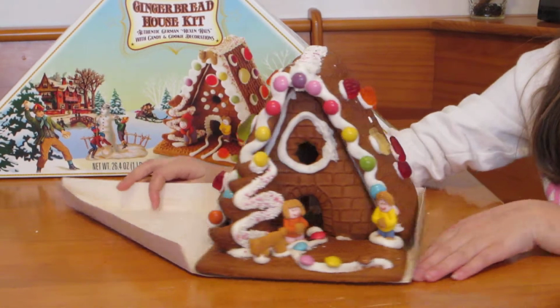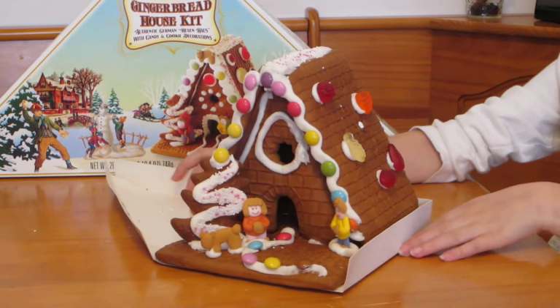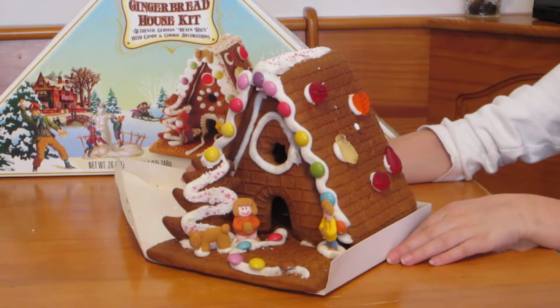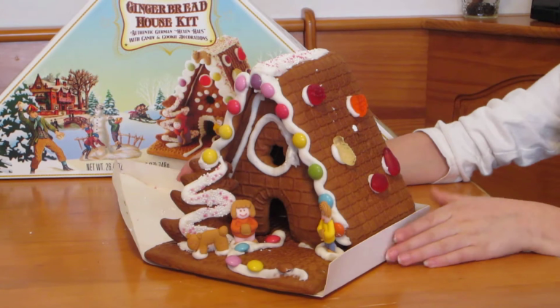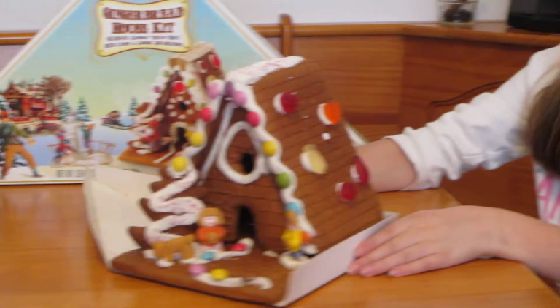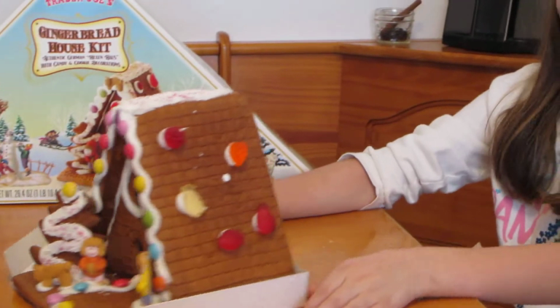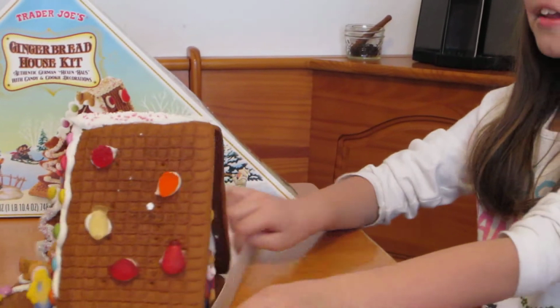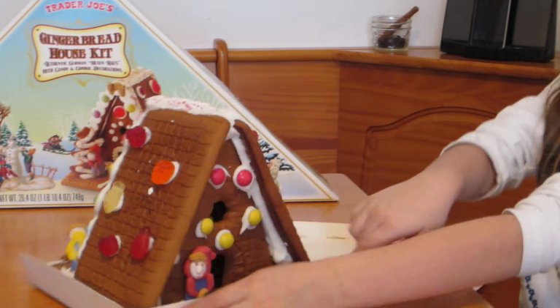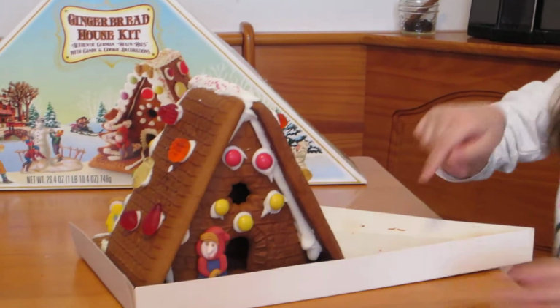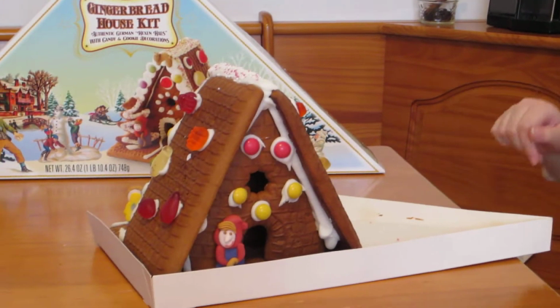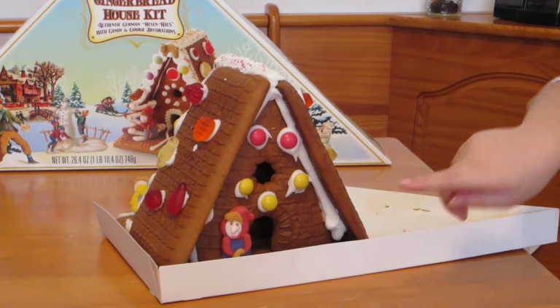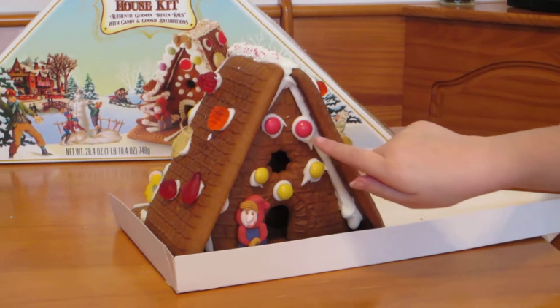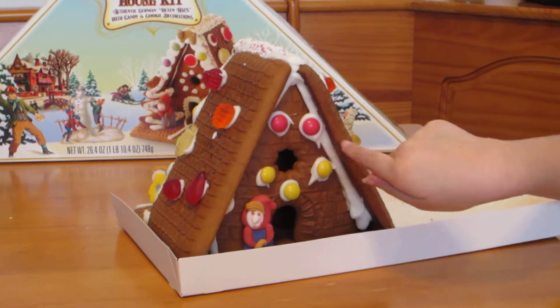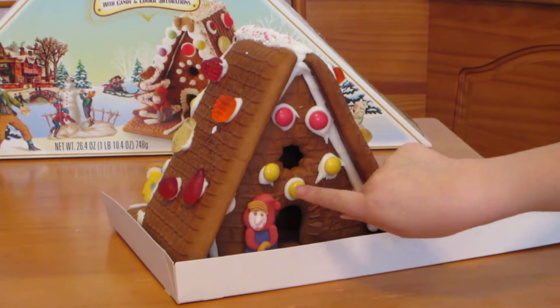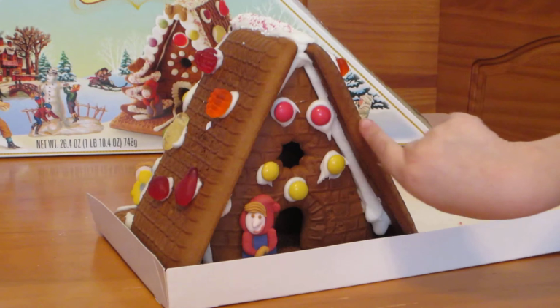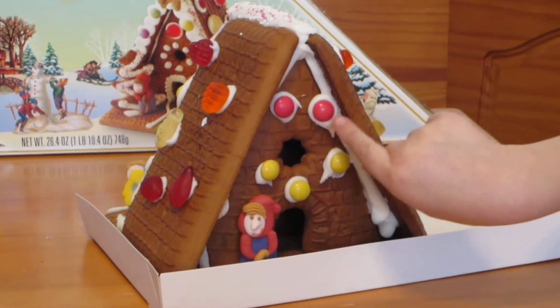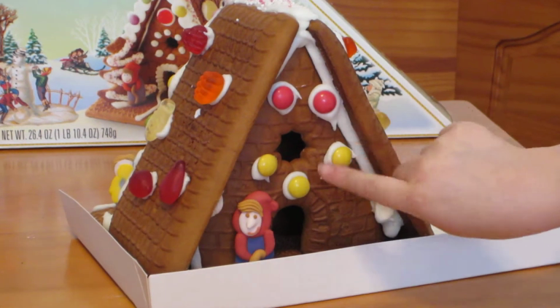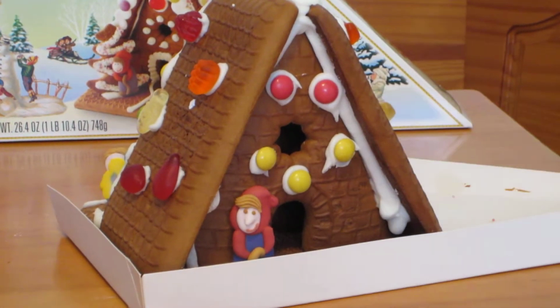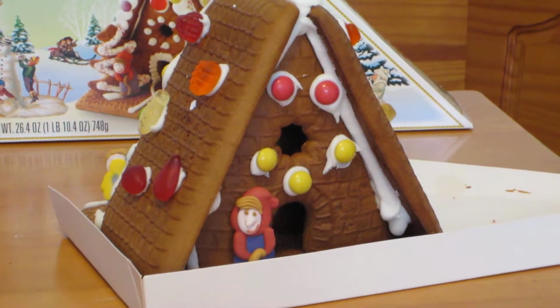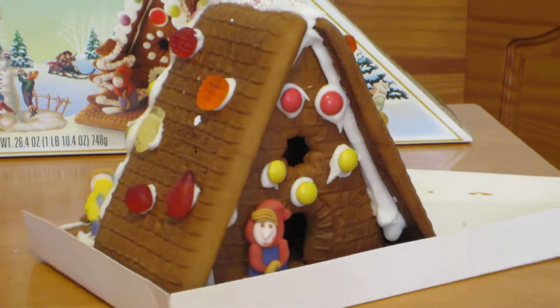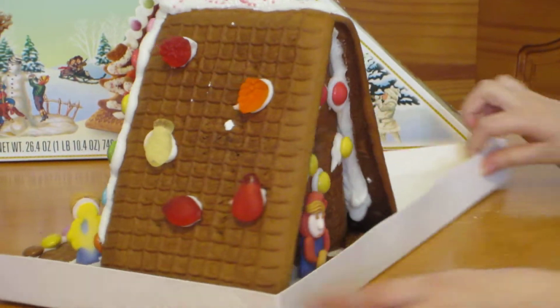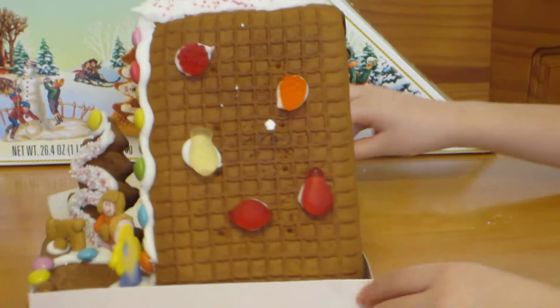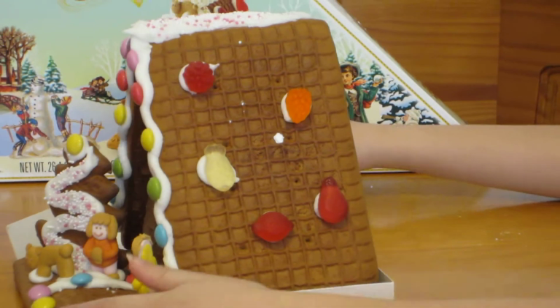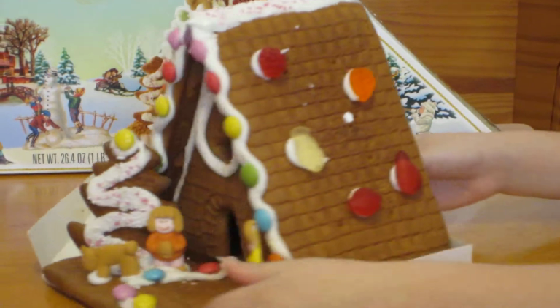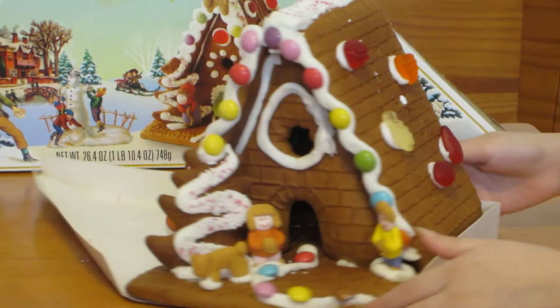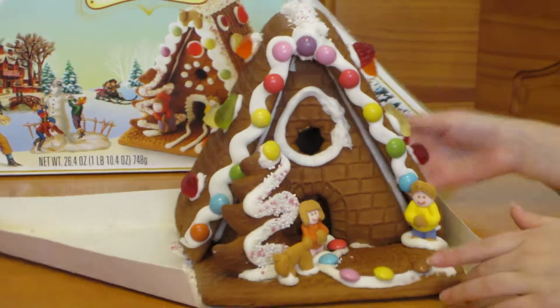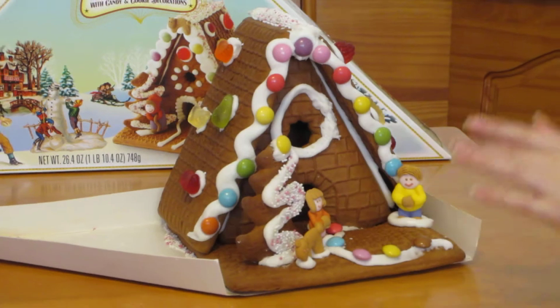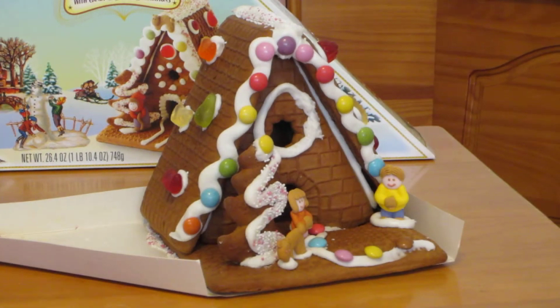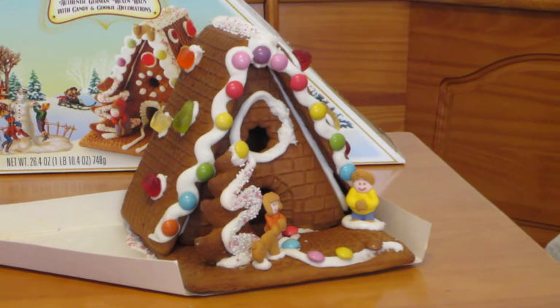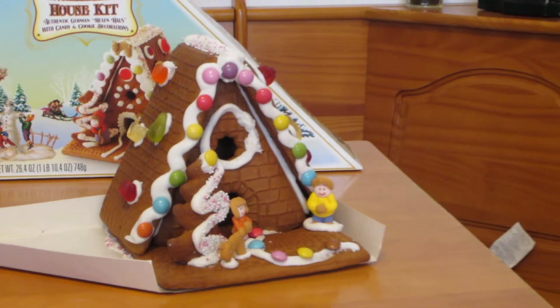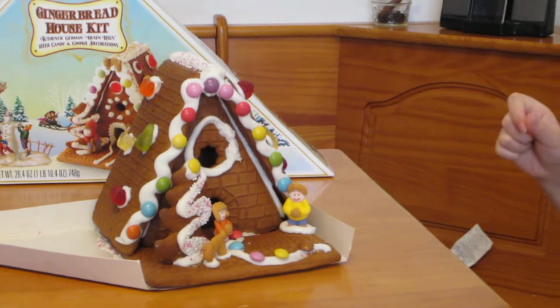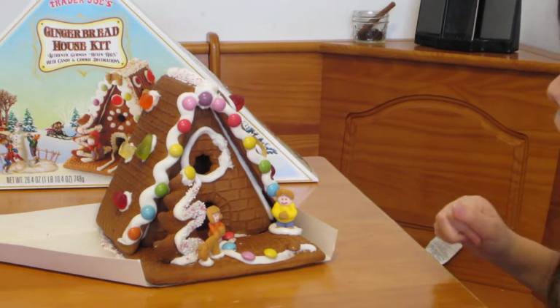And where's the woman, you asked? The woman's here in the back. We made it look like there's a cute little face in the back of the gingerbread house, and then we made this whole place thing look awesome.